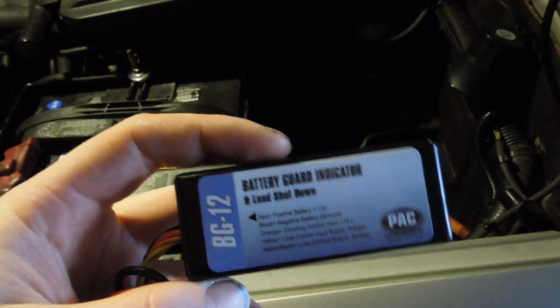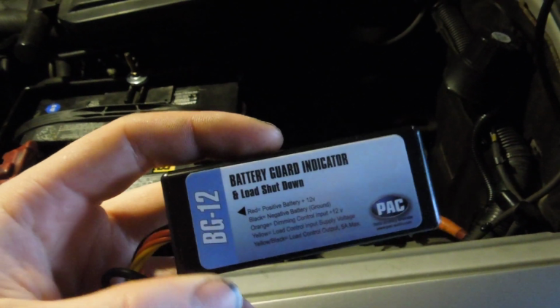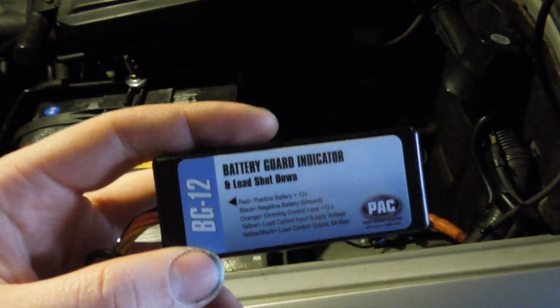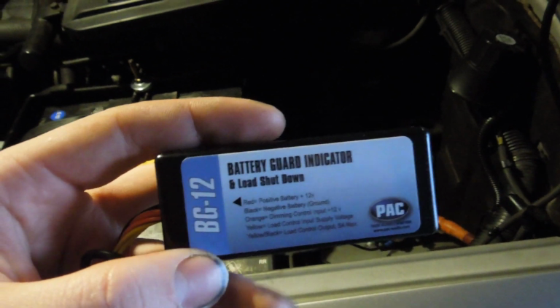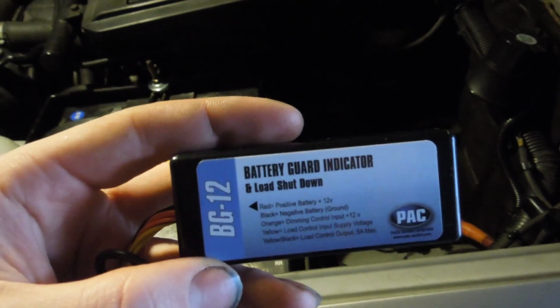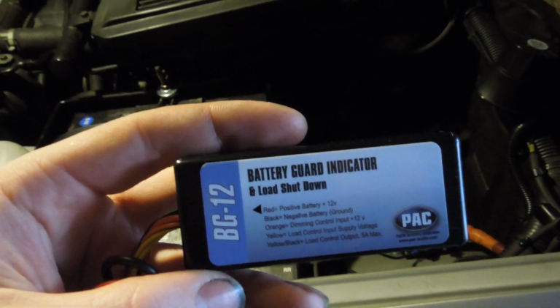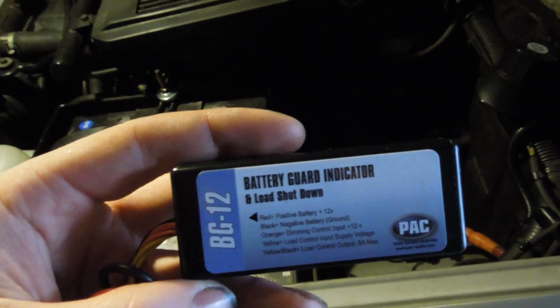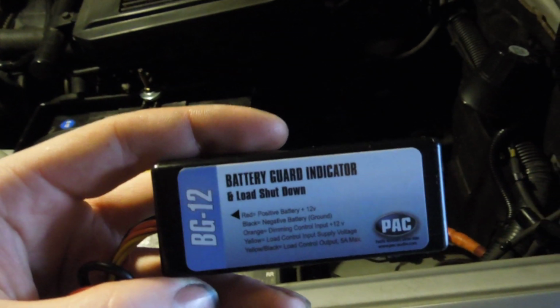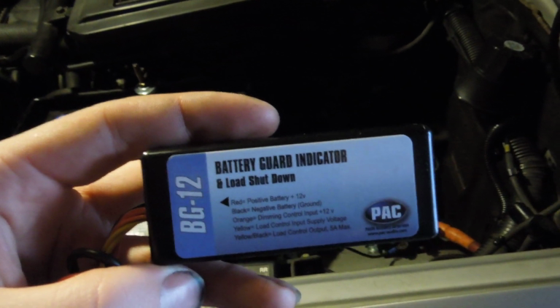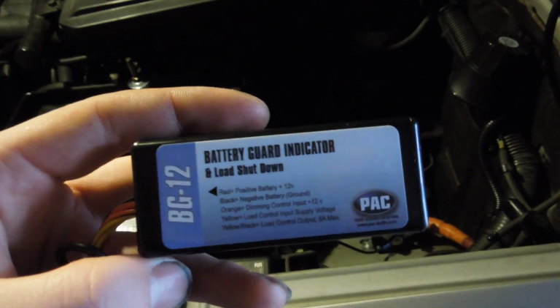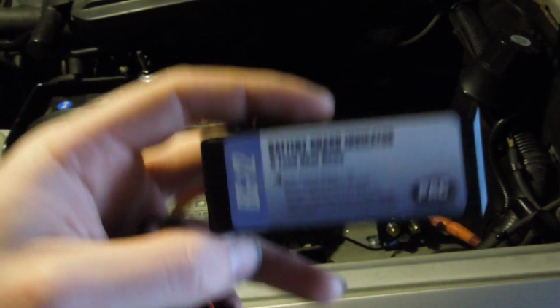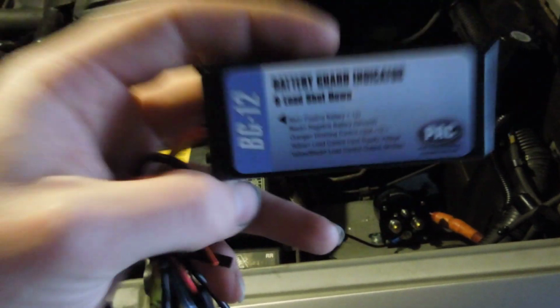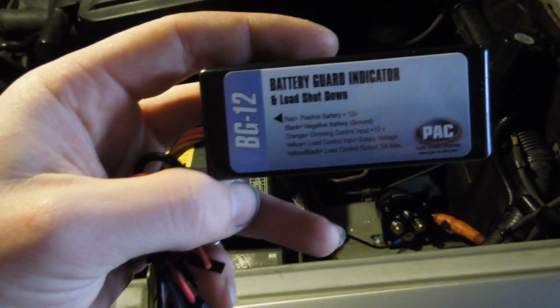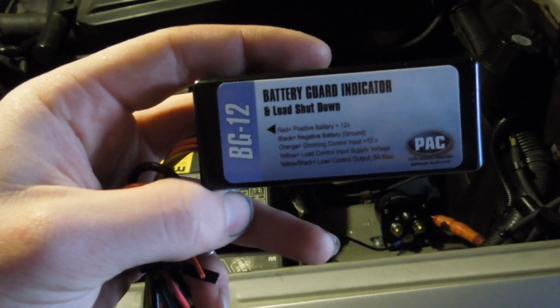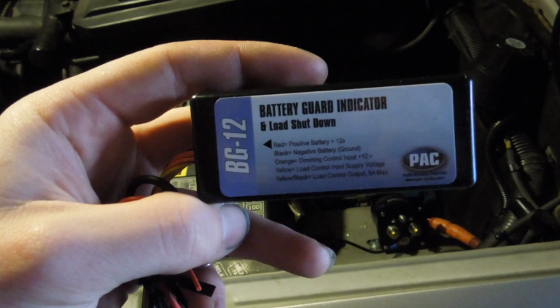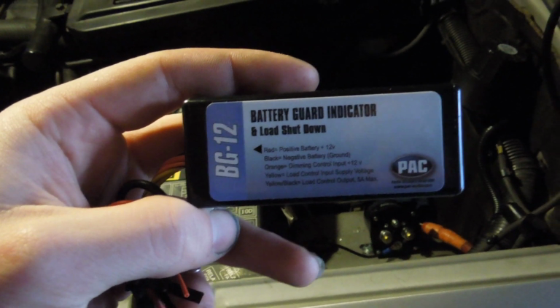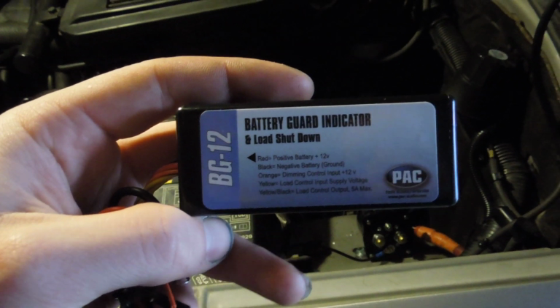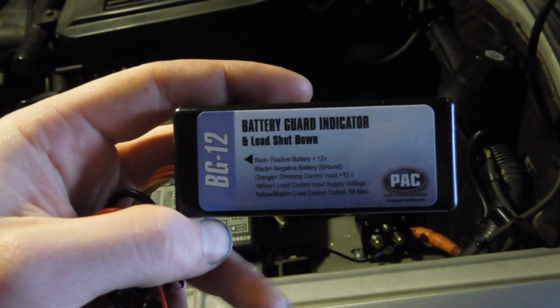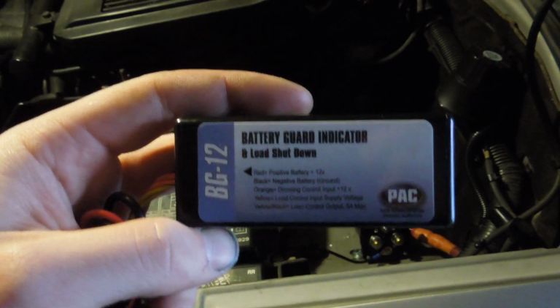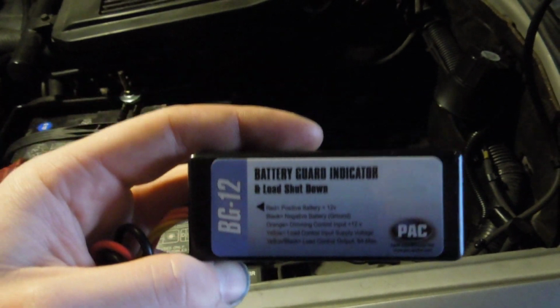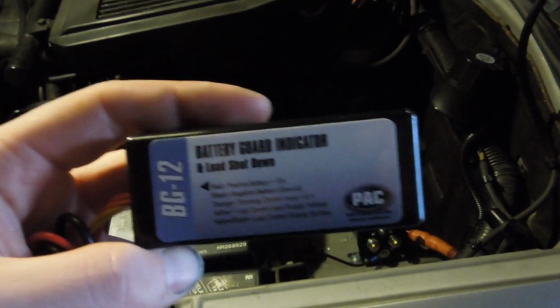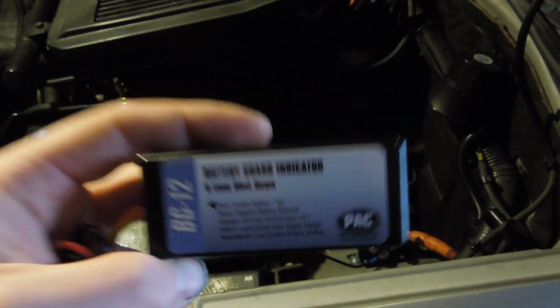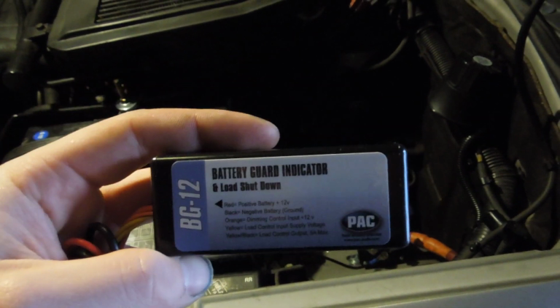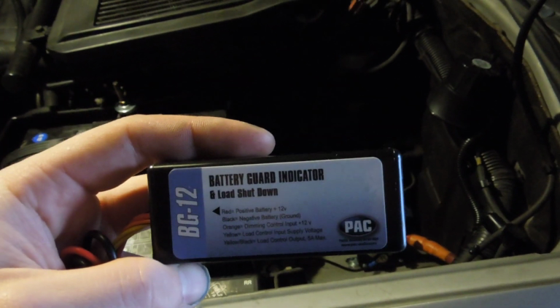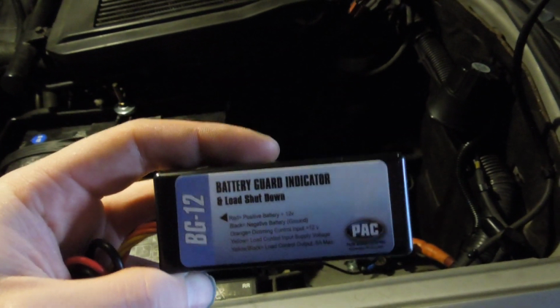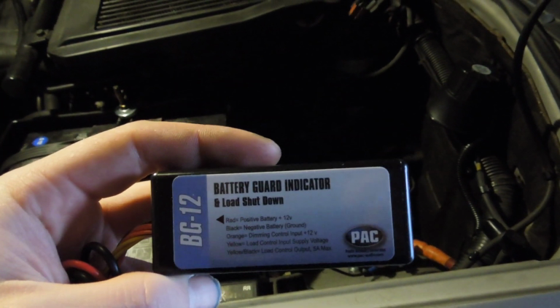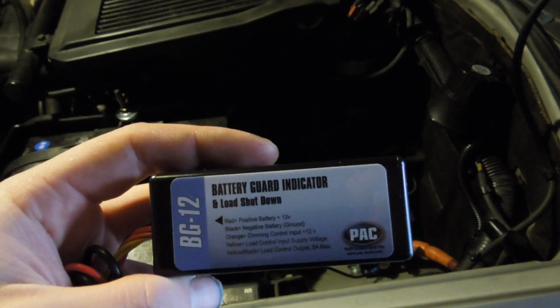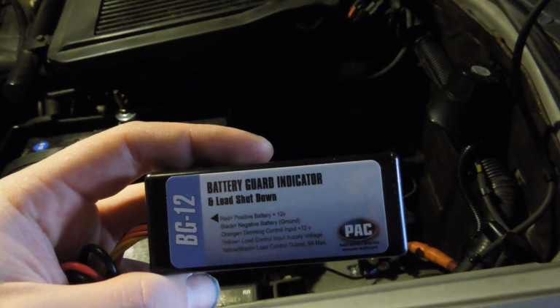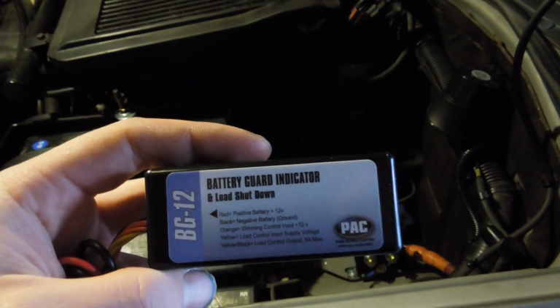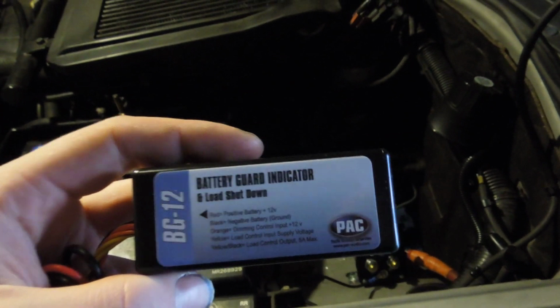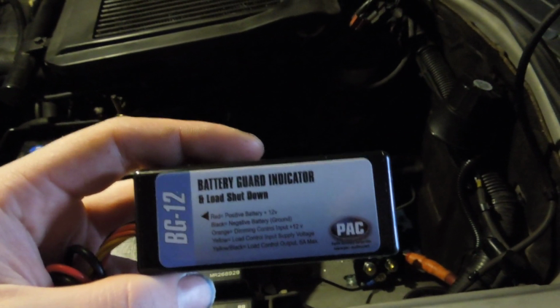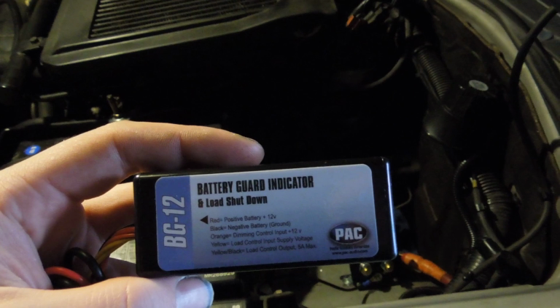Alright, so I hope this video helps you out. Stay tuned if you're looking for the battery guard indicator — I'll post a link to the video somewhere in this area.